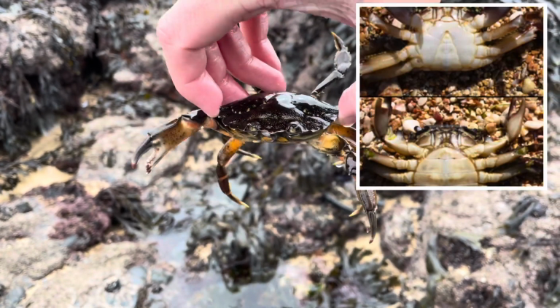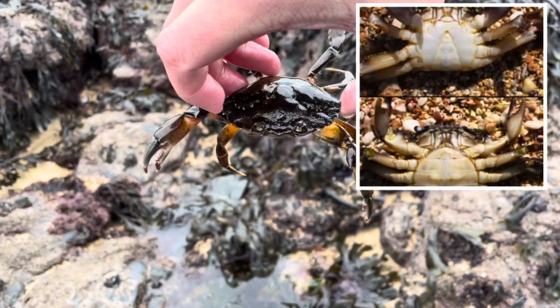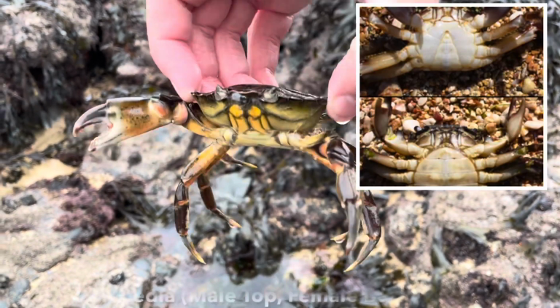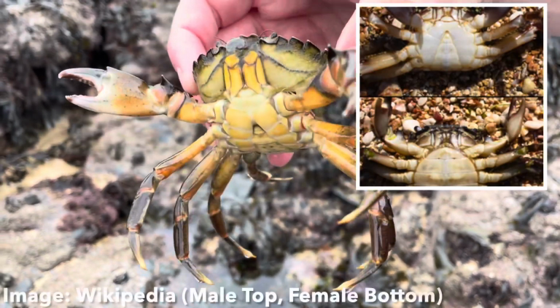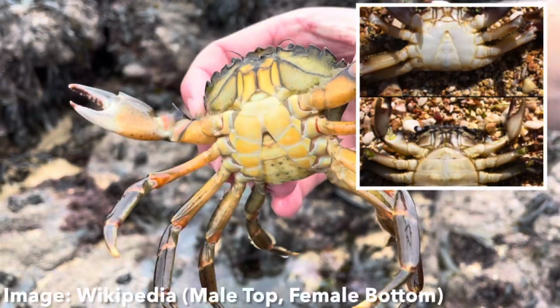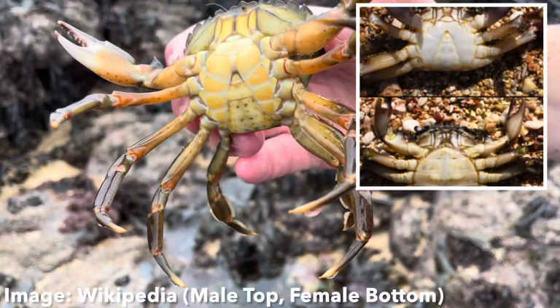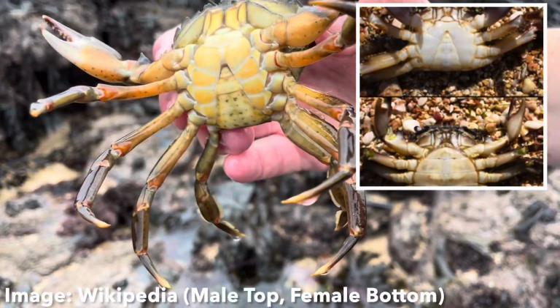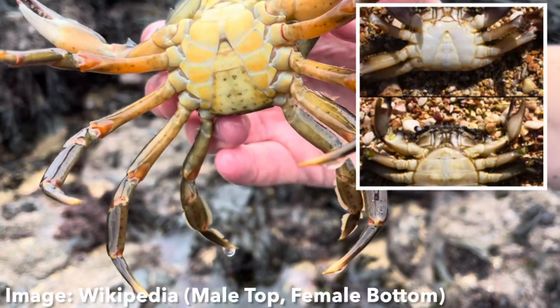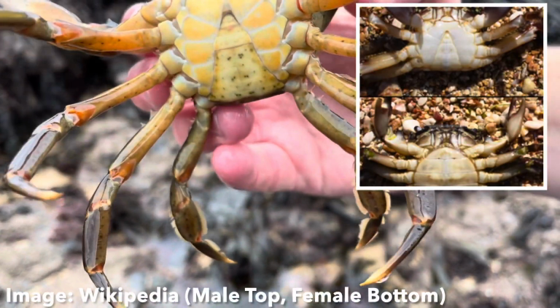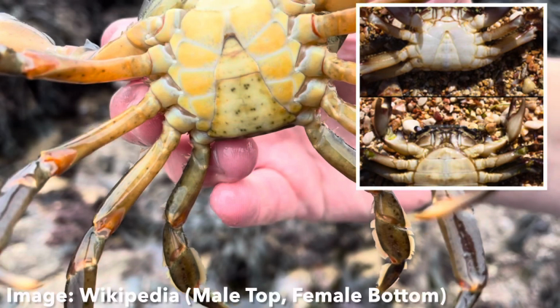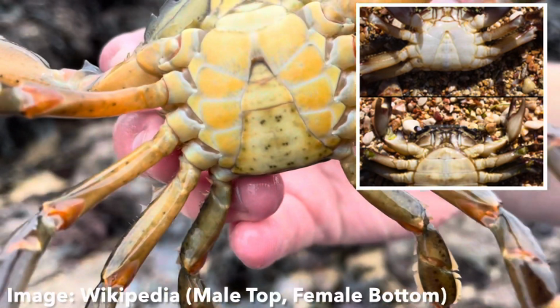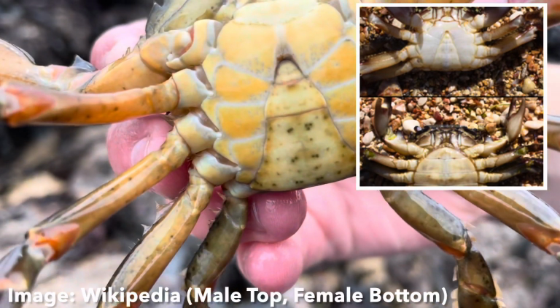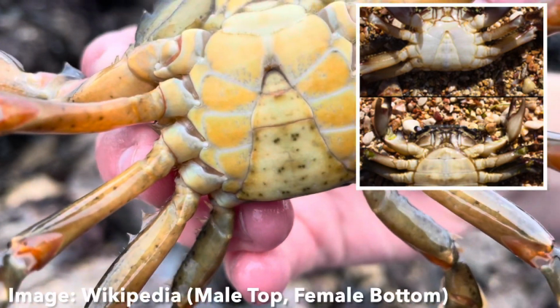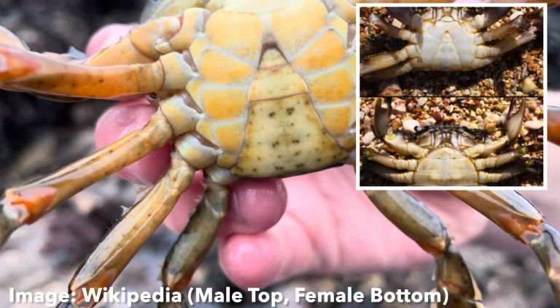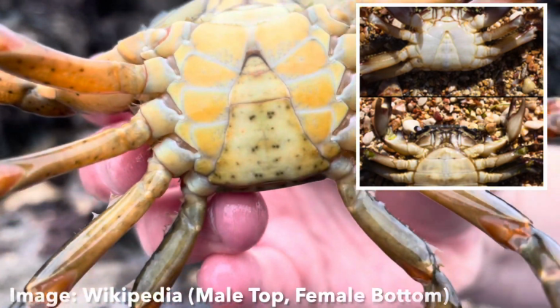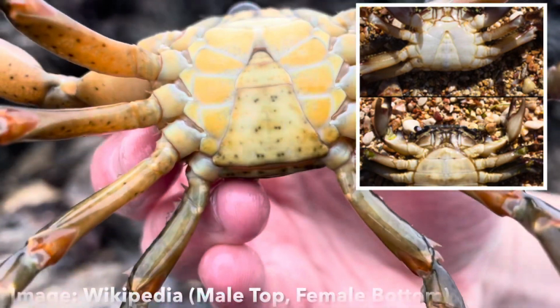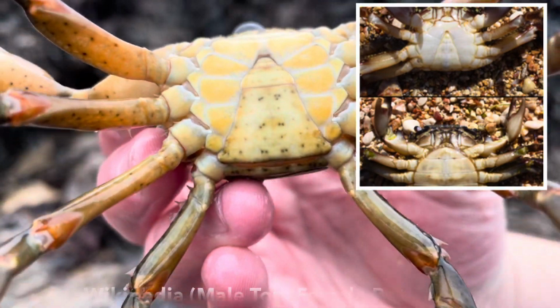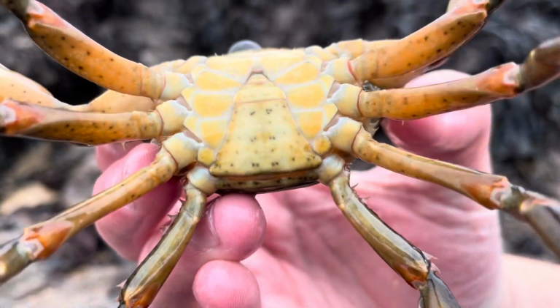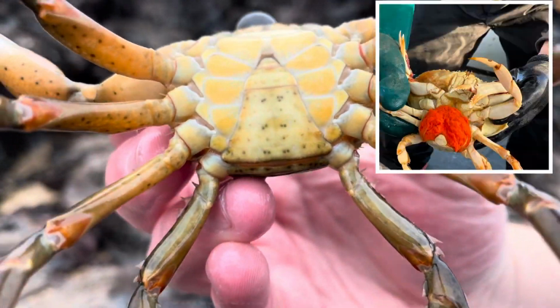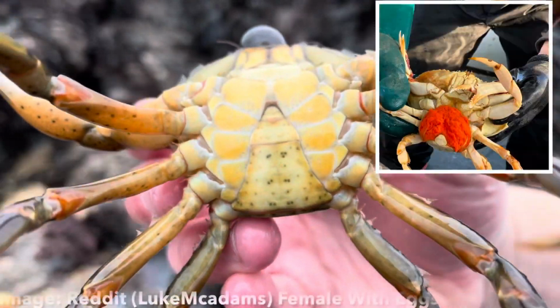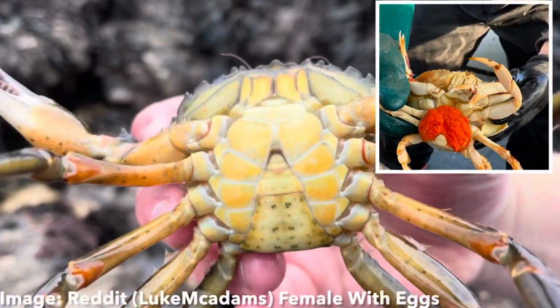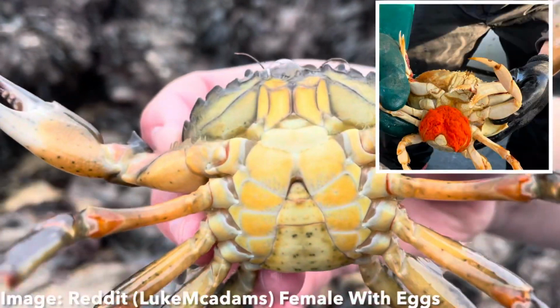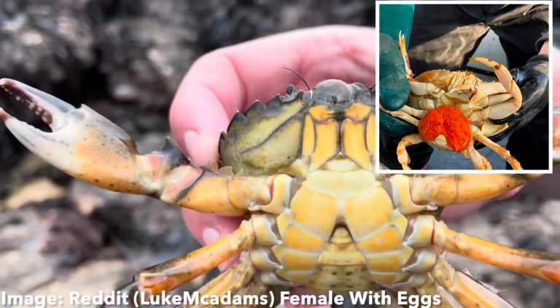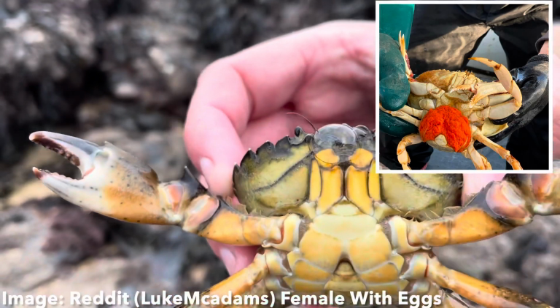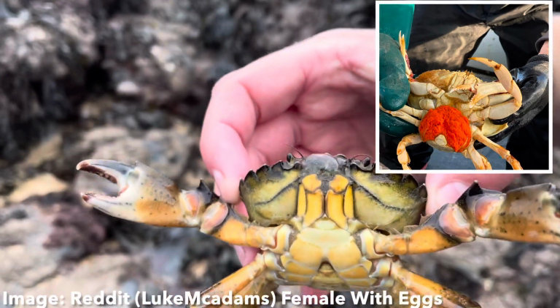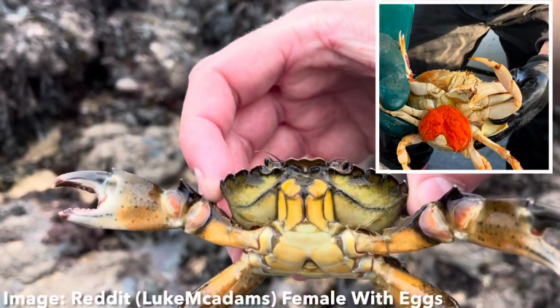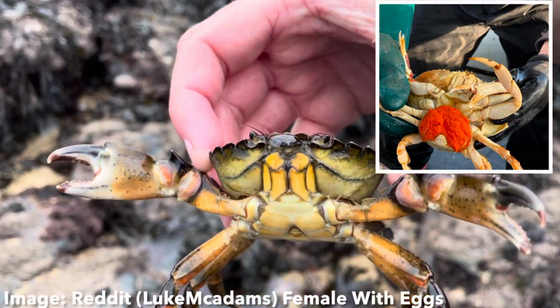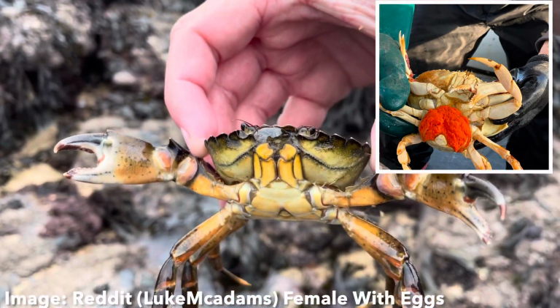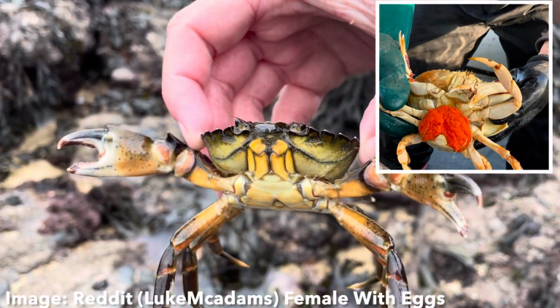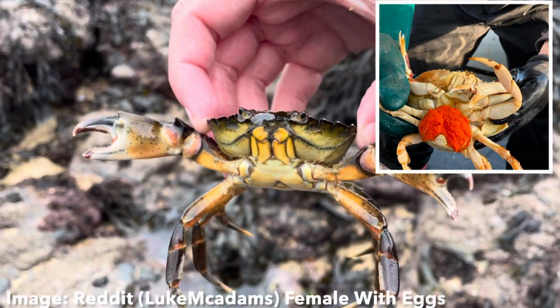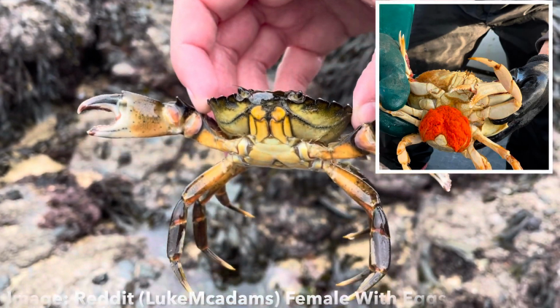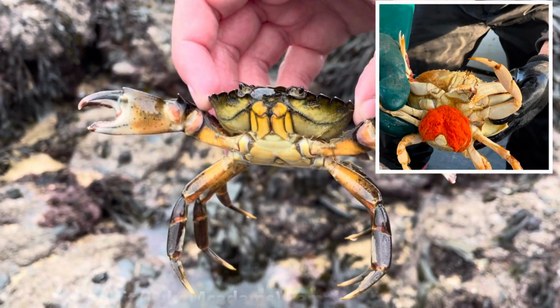If we look at the underbelly, we can tell this crab is a male by the triangular abdominal flap. If this were a female, the flap would be rounder. If you ever see a female green shore crab with an orange blob on it, there's no need to worry — this is just a female with eggs, so put it straight back.